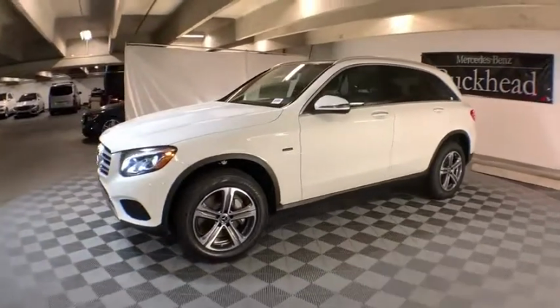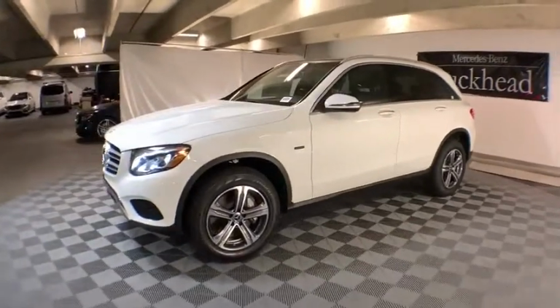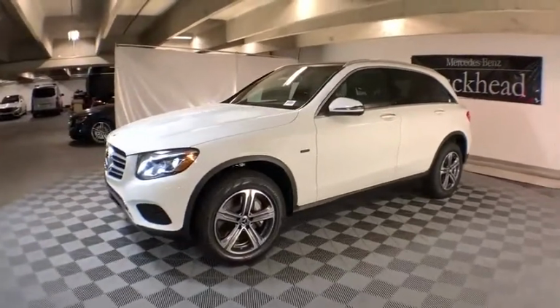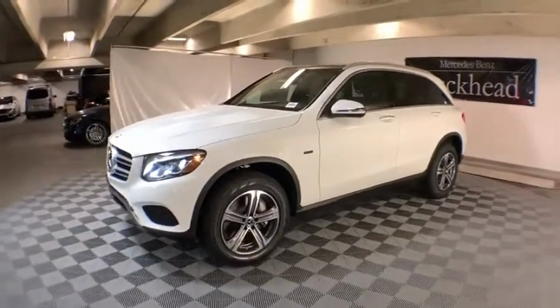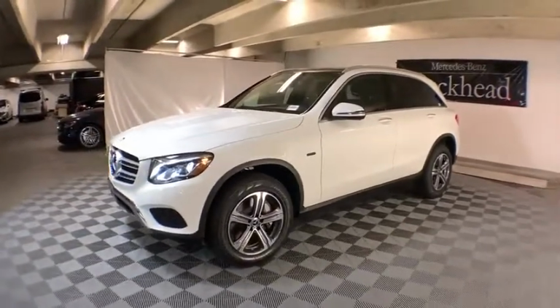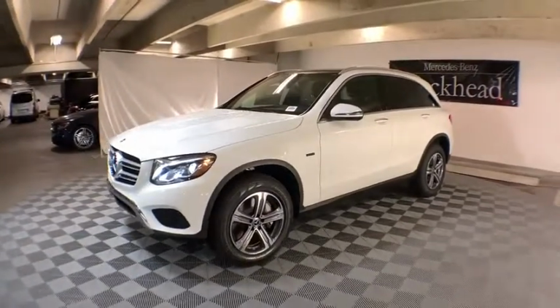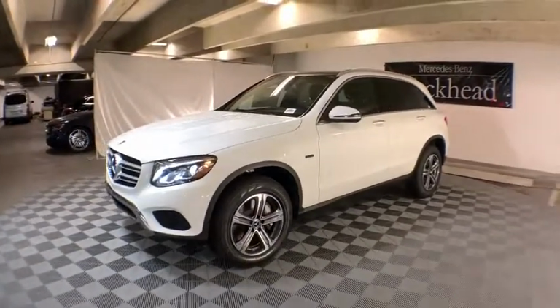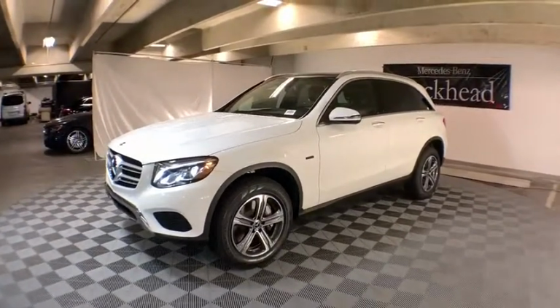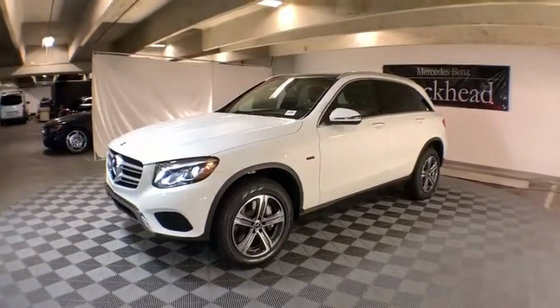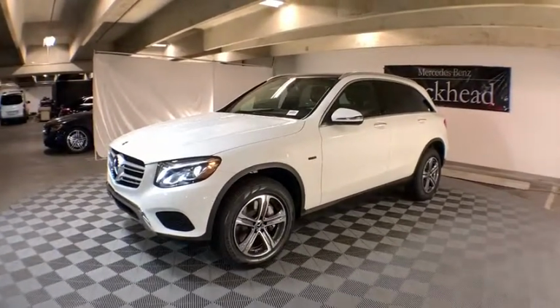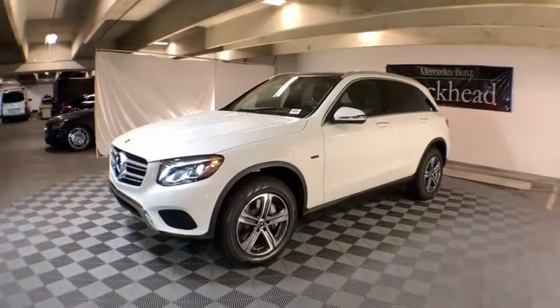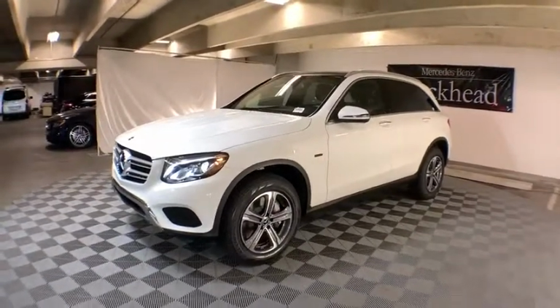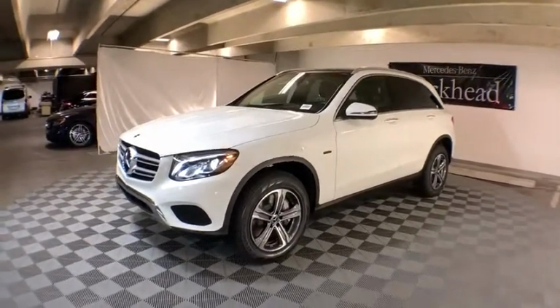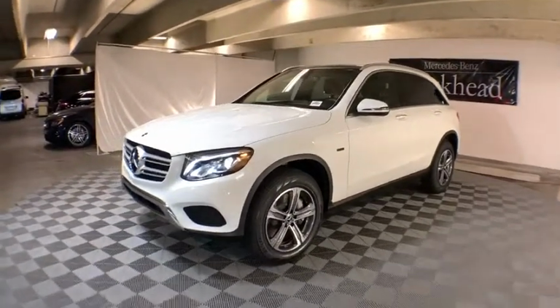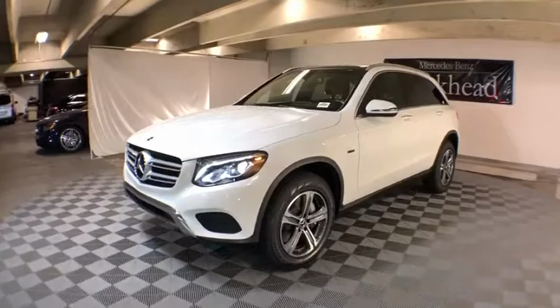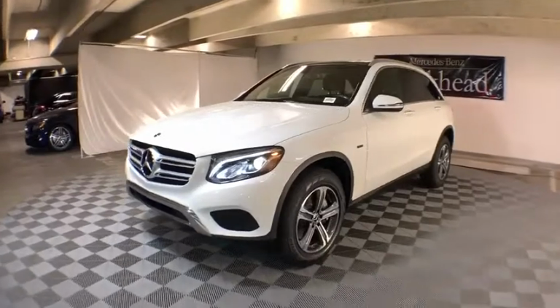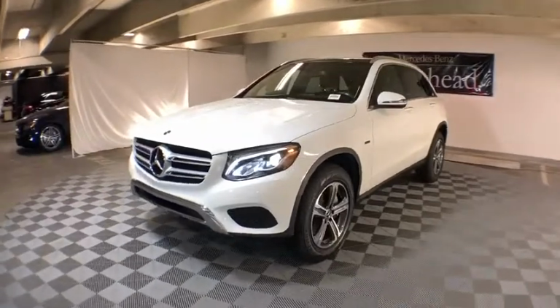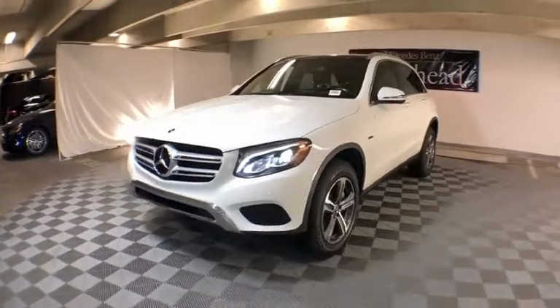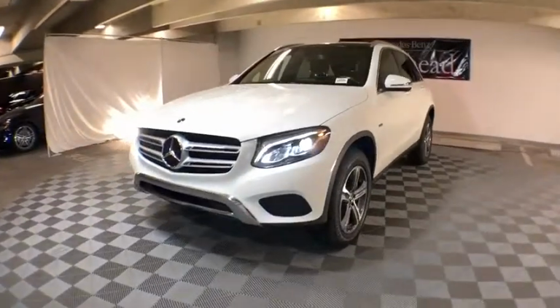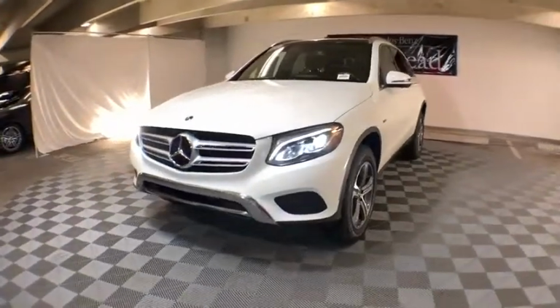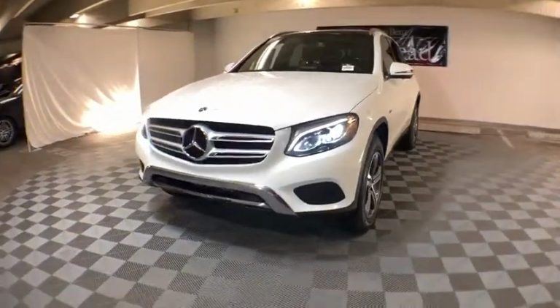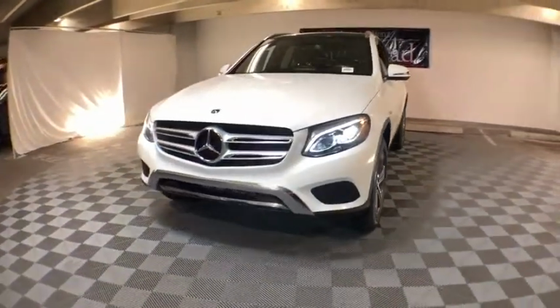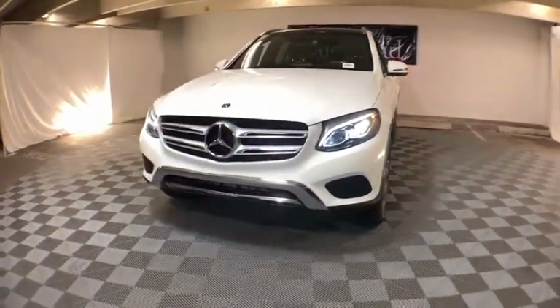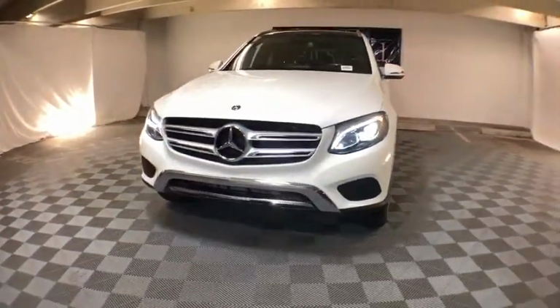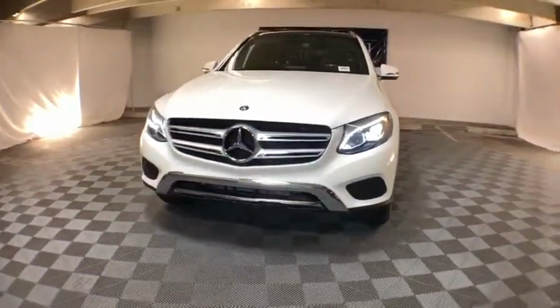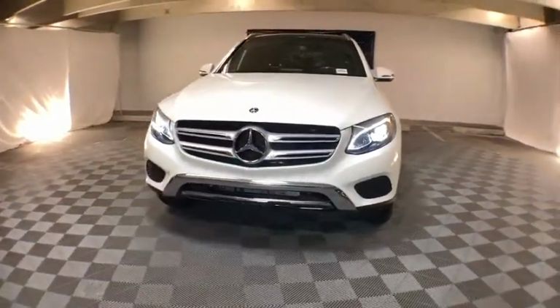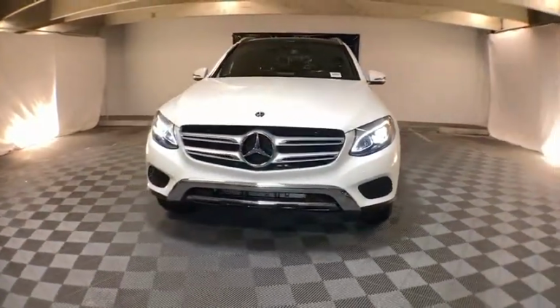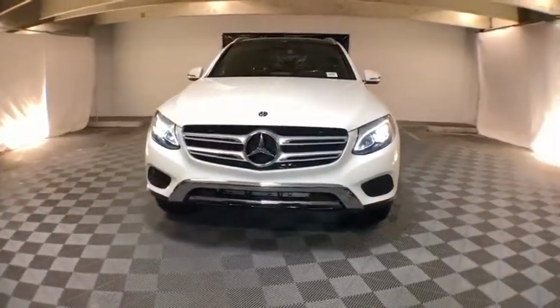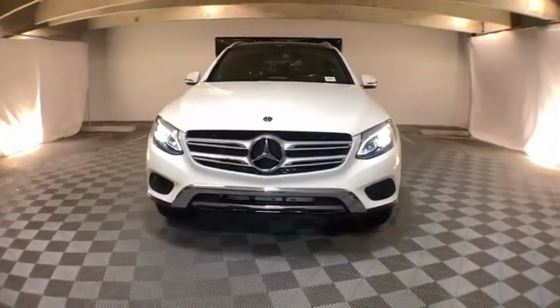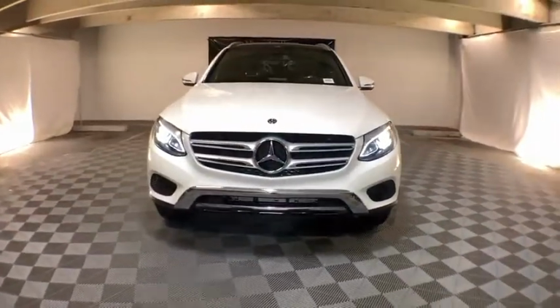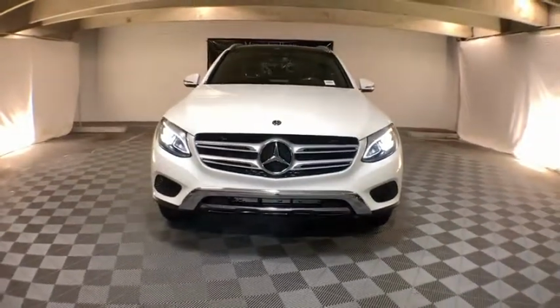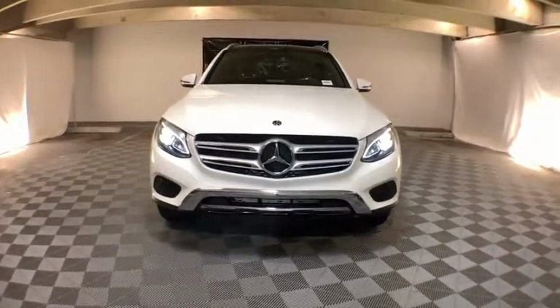Electronic stability control, heated front seat, brake assist, panic alarm, overhead console, tachometer. Come take a test drive today.